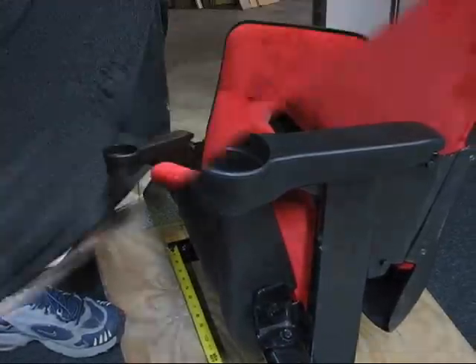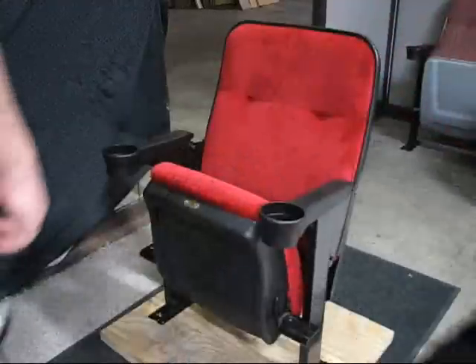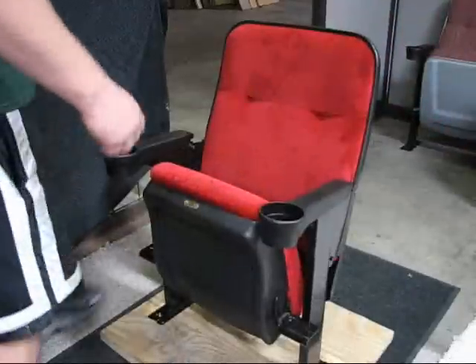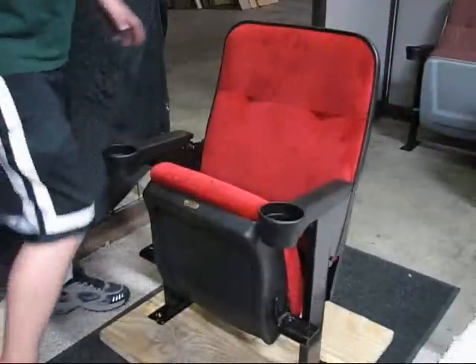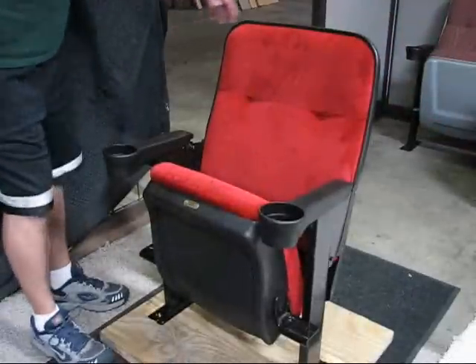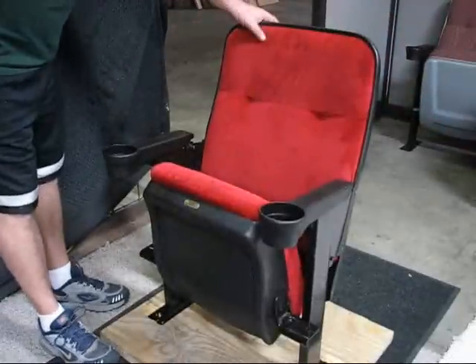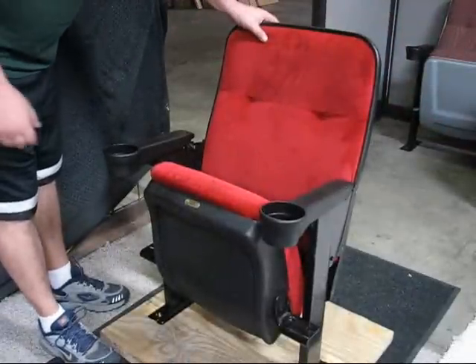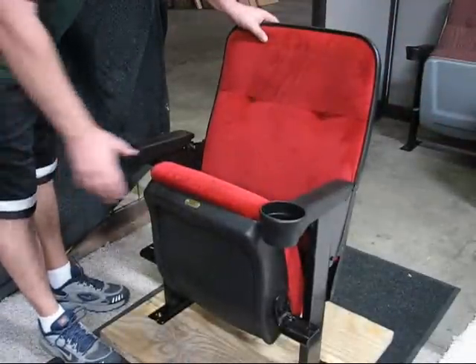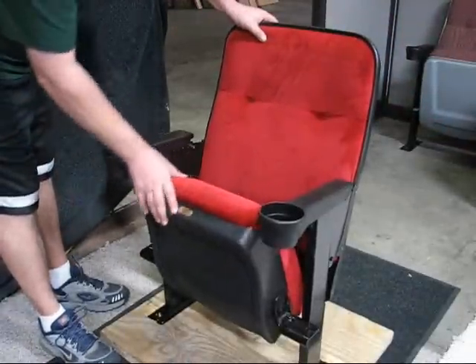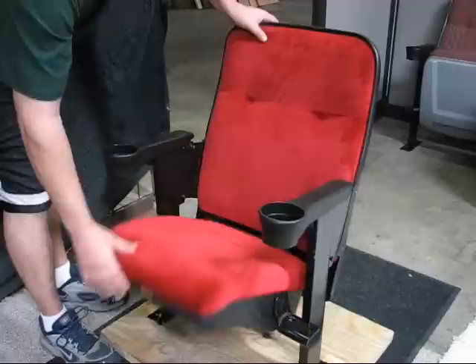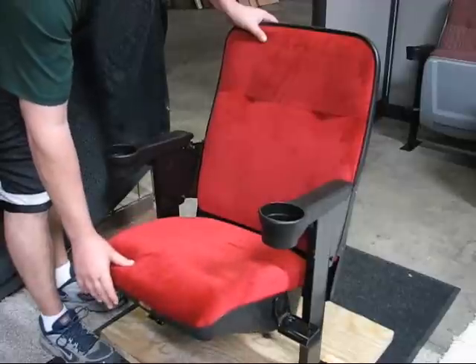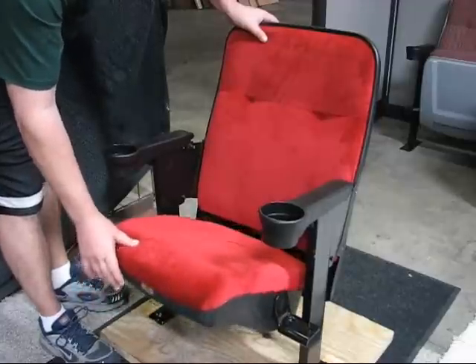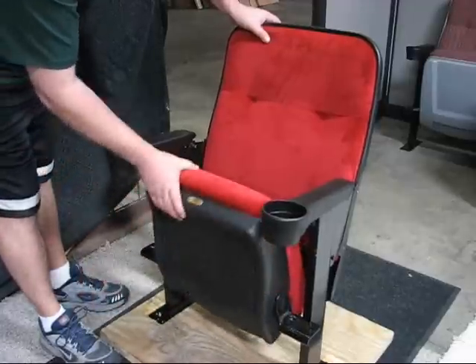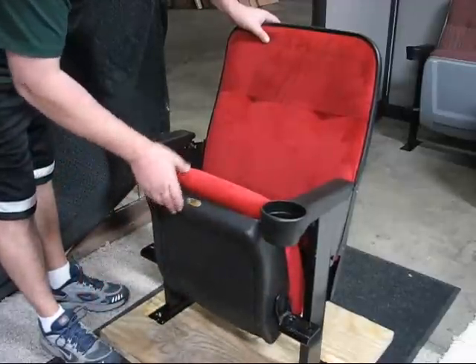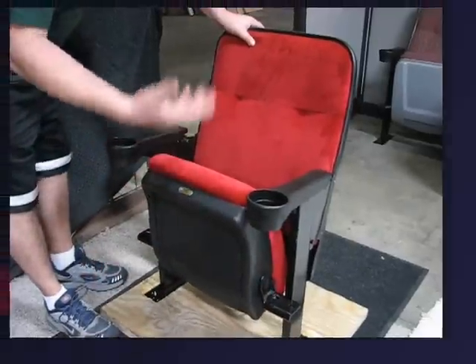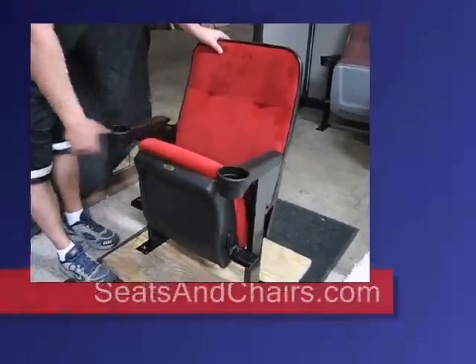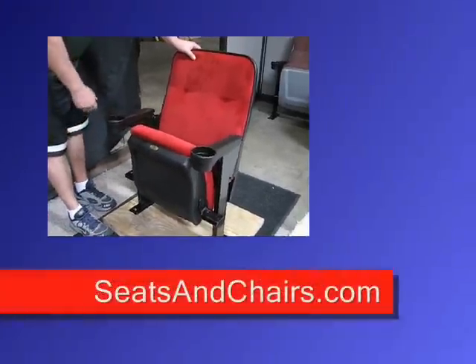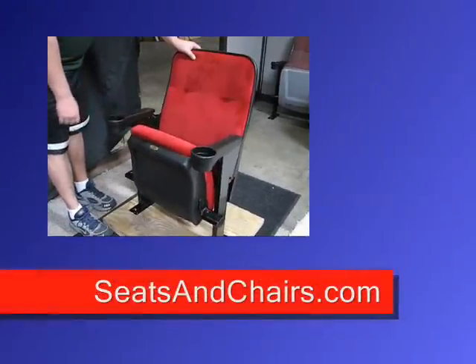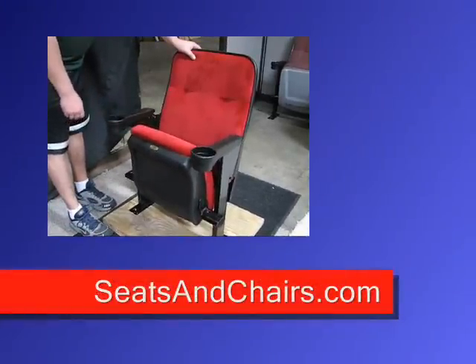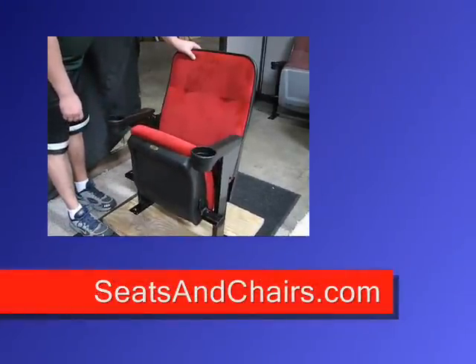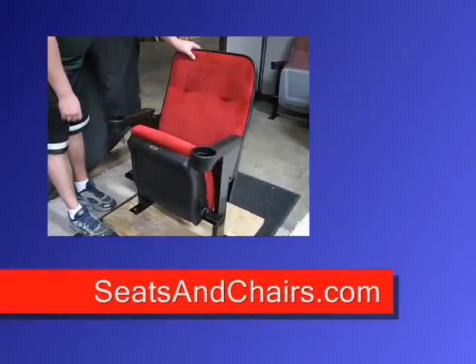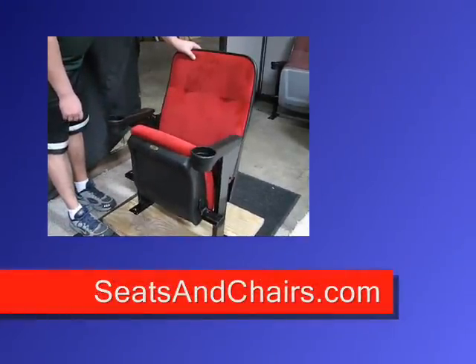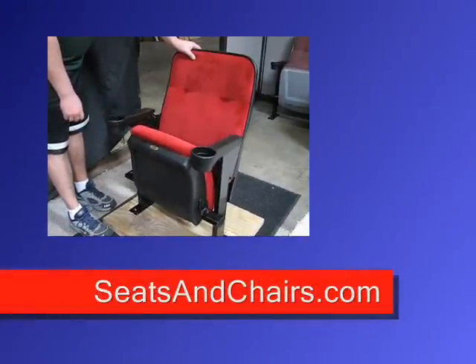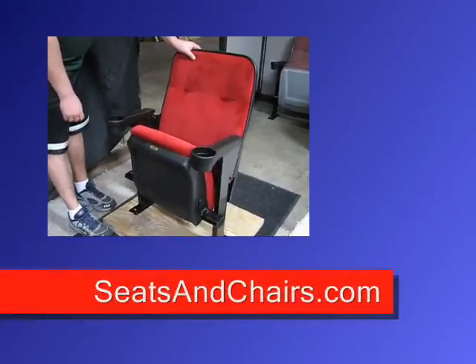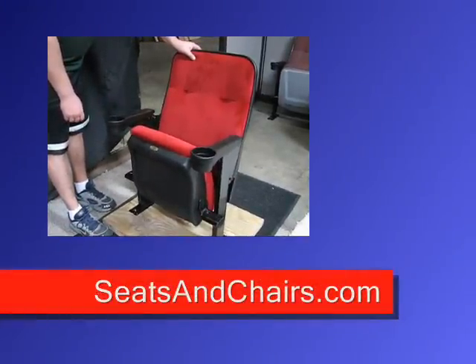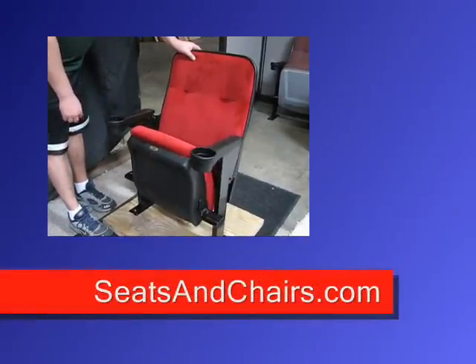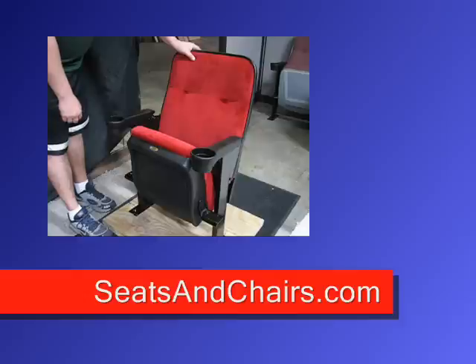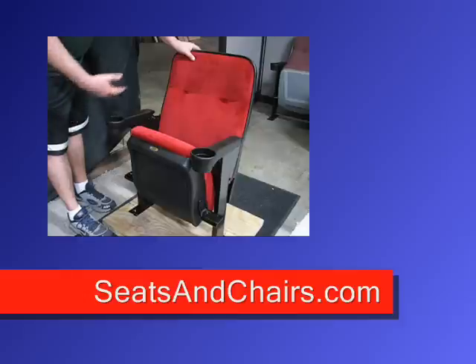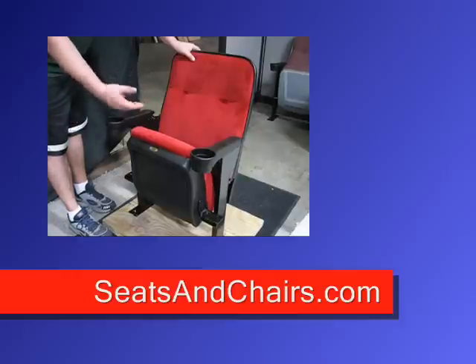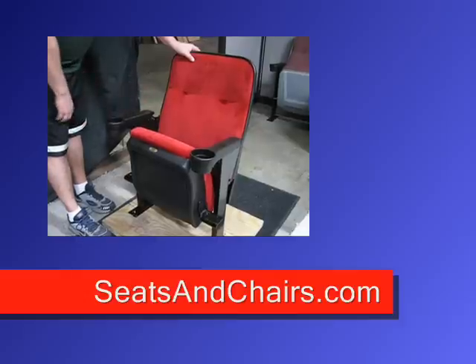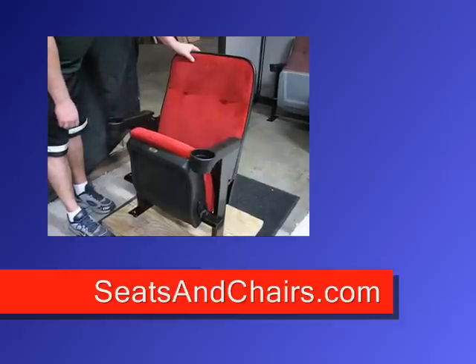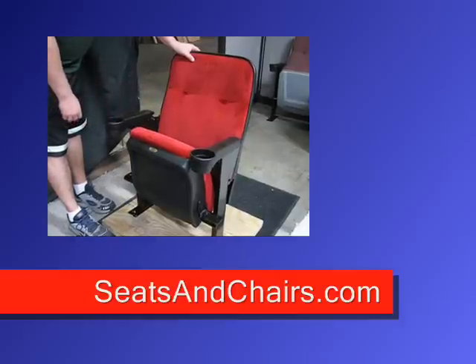This is what your Ruby Marquis will look like once it's fully installed. As you can see, it has a flip-up seat. I hope these instructions have helped you install your home theater seating. From all of us at SeatsAndChairs.com, I hope you enjoy your chairs.